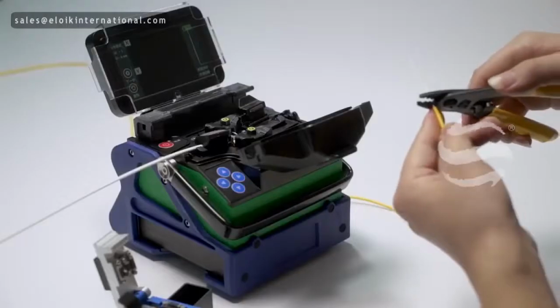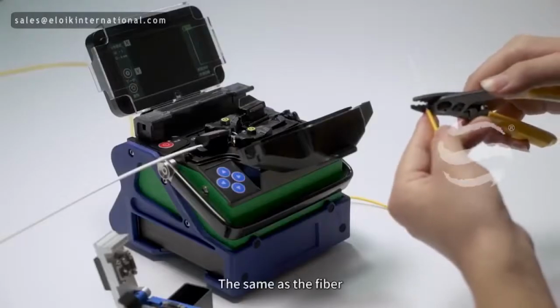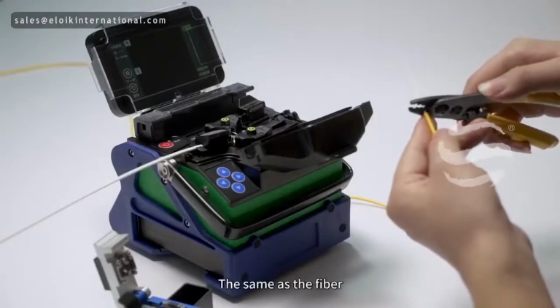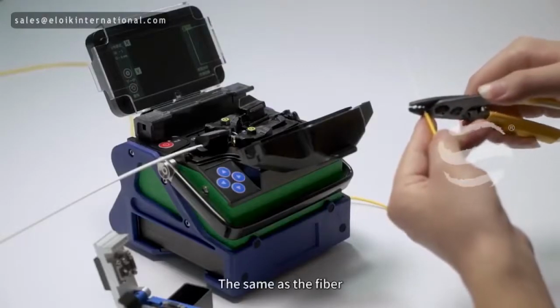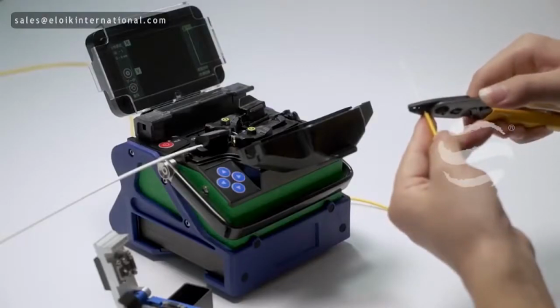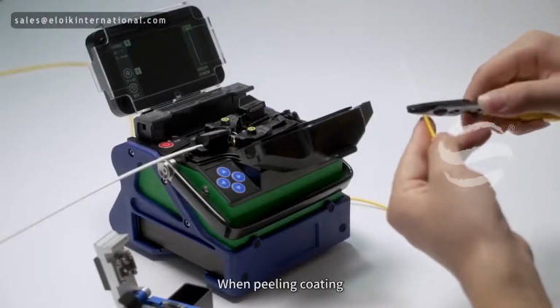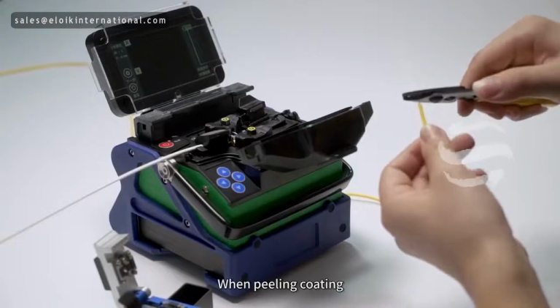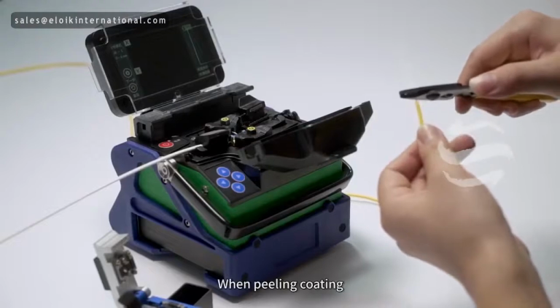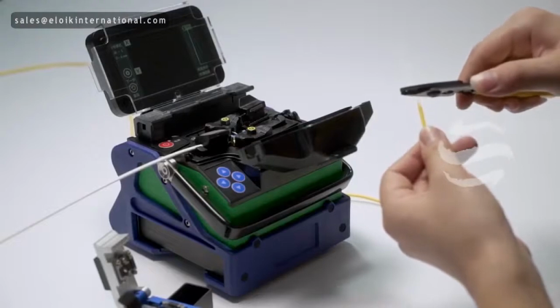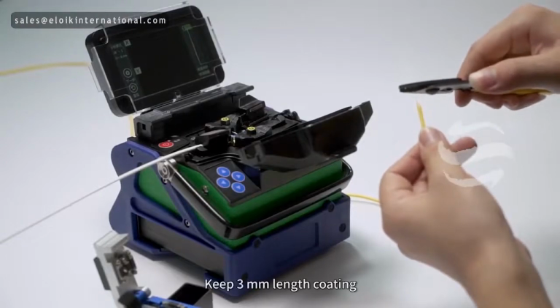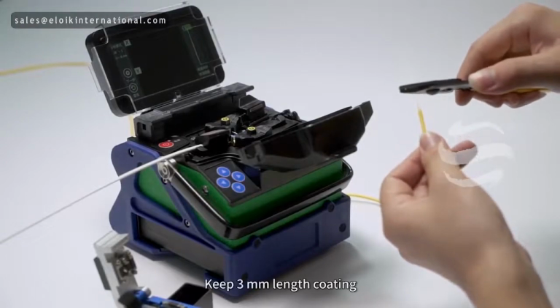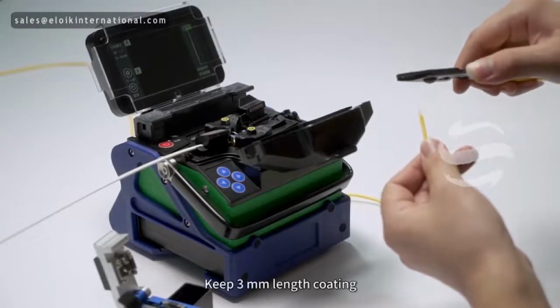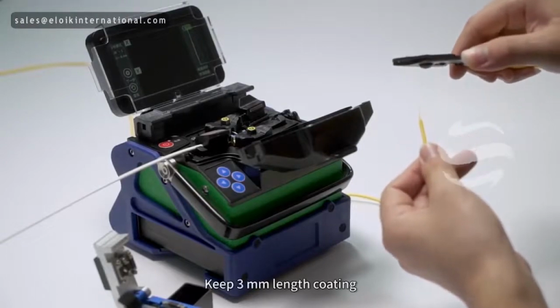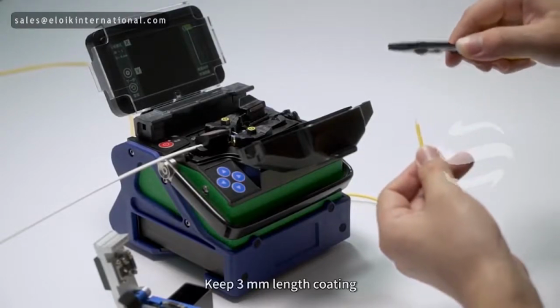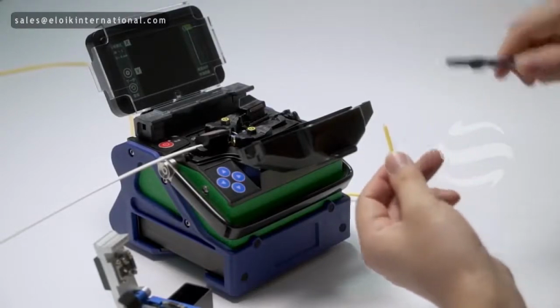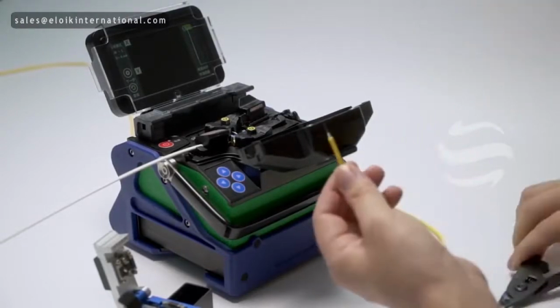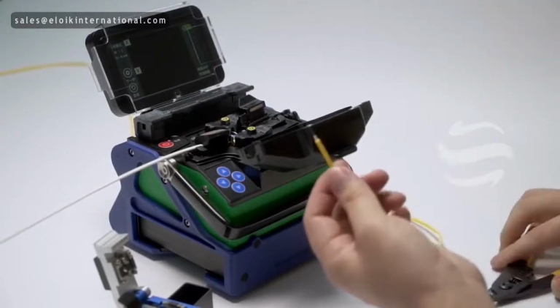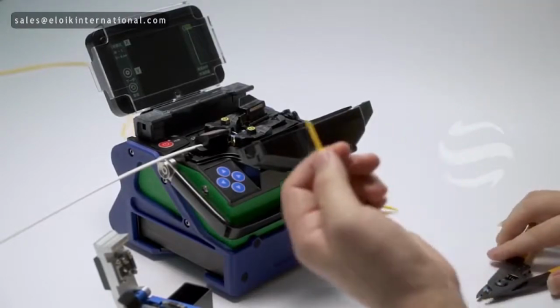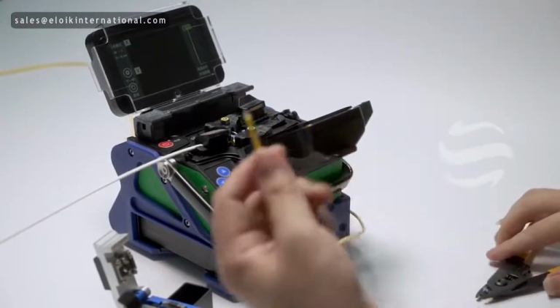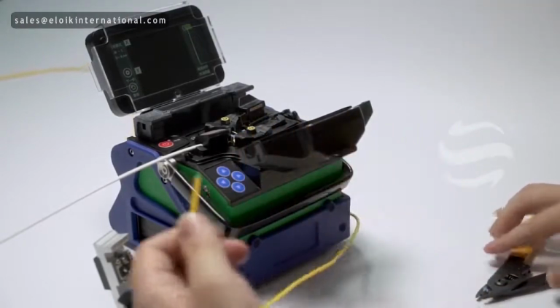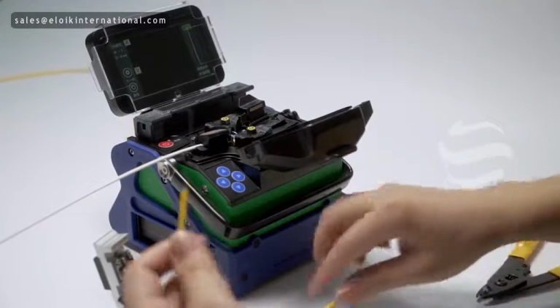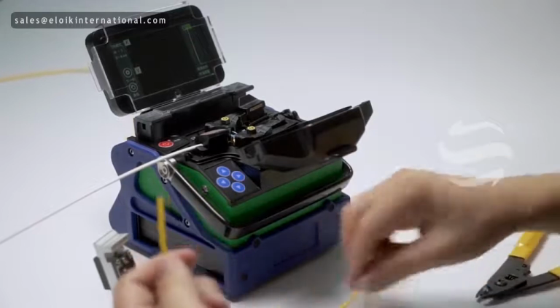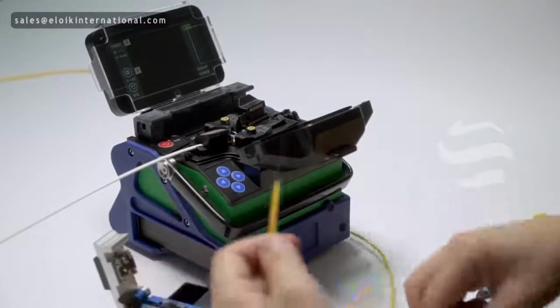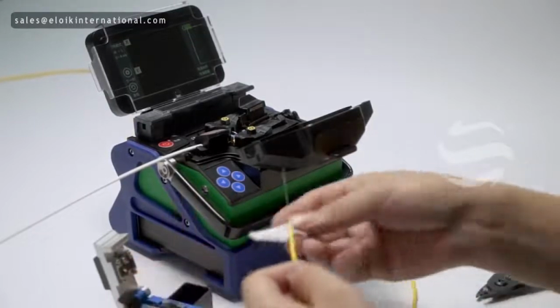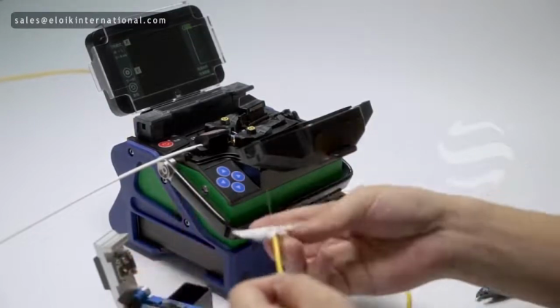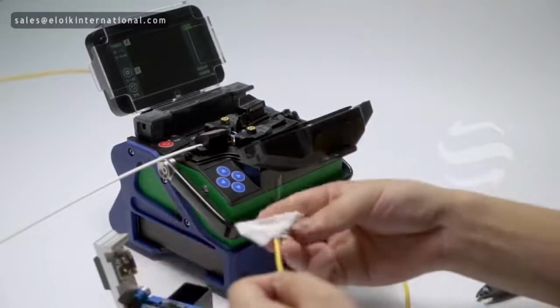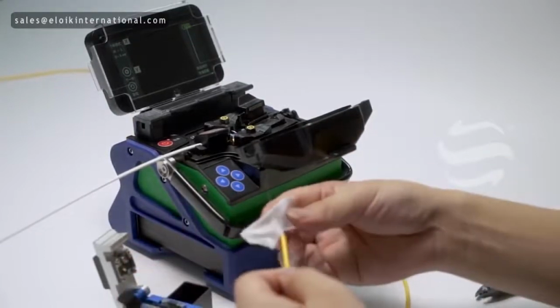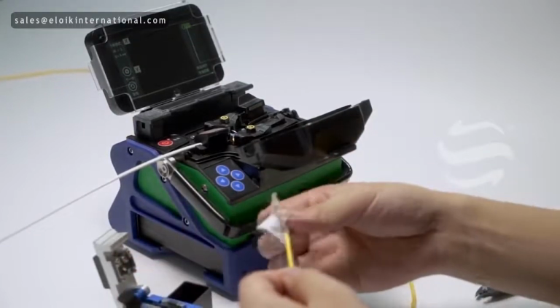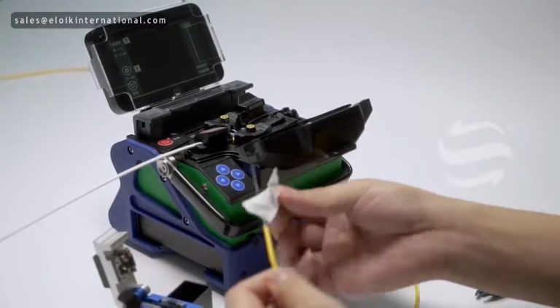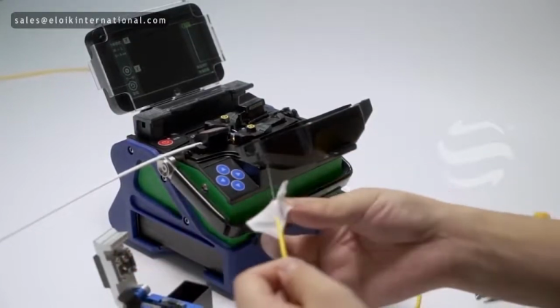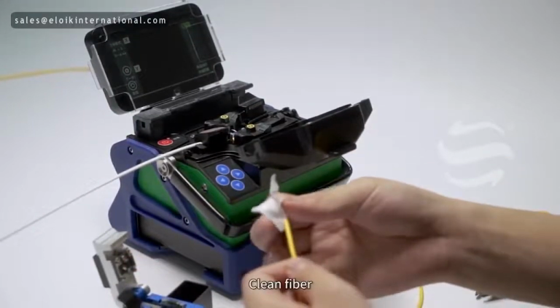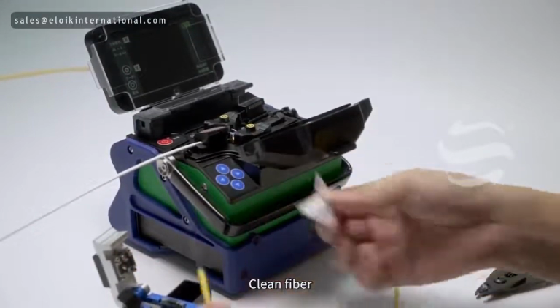The same process applies to the second fiber. When peeling the coating, keep 3mm length of coating. Then clean the fiber.